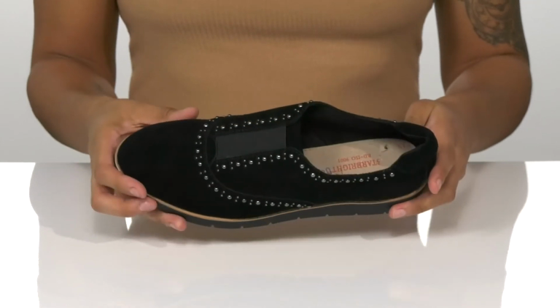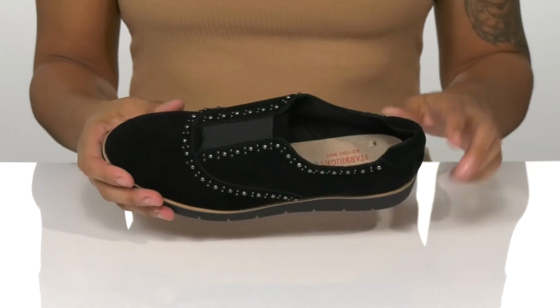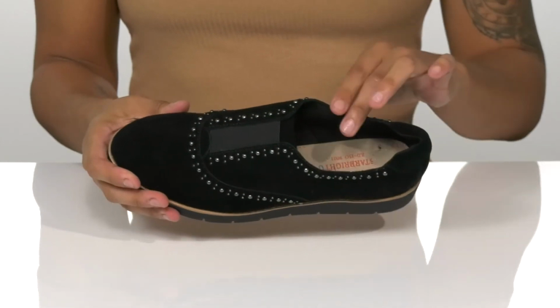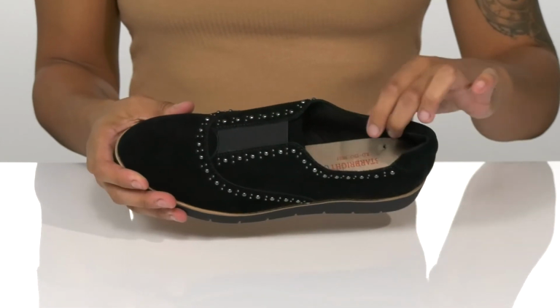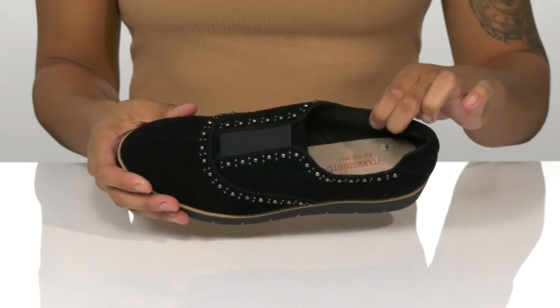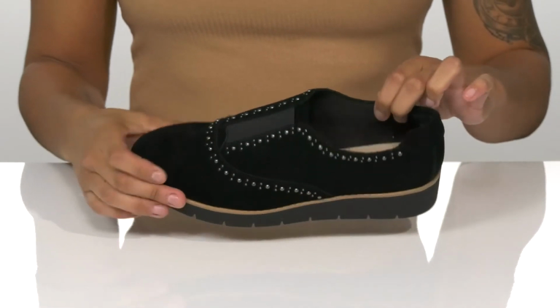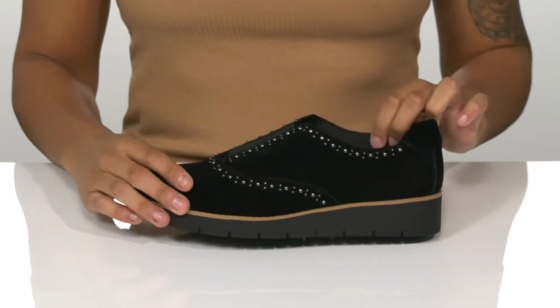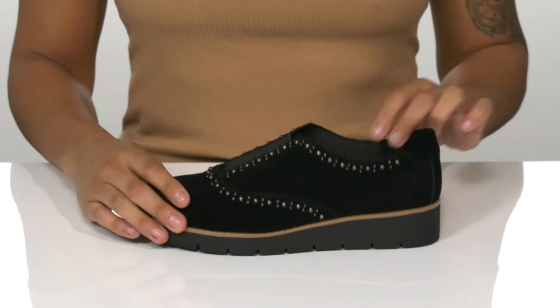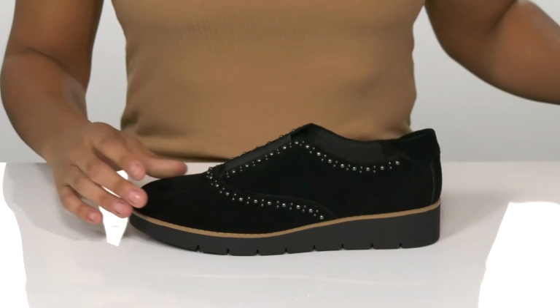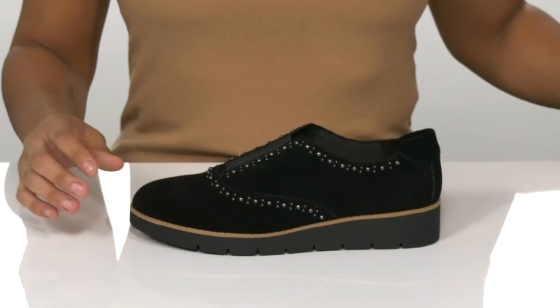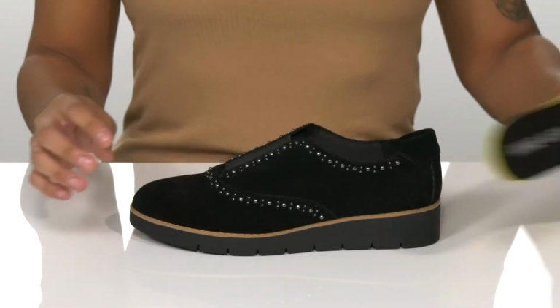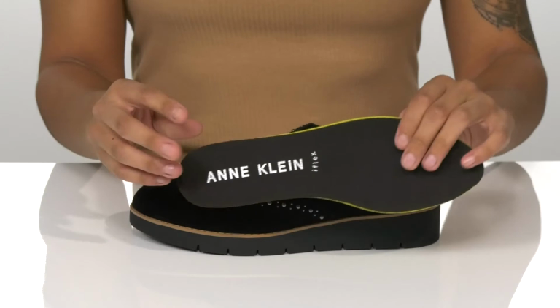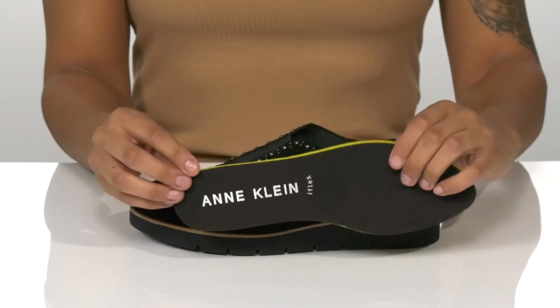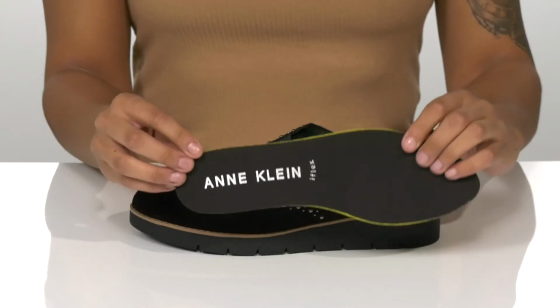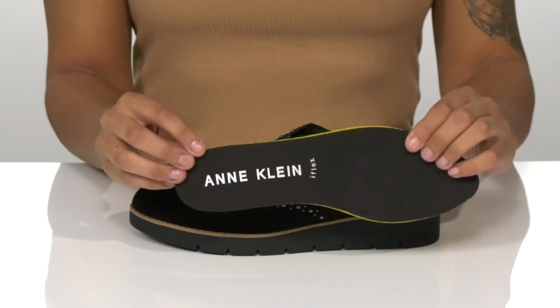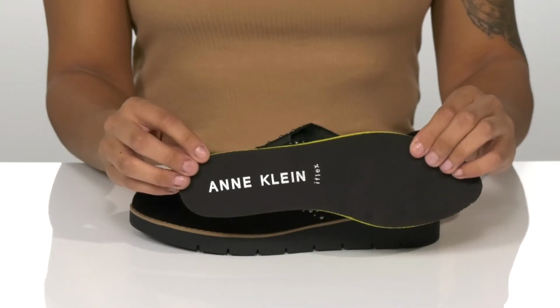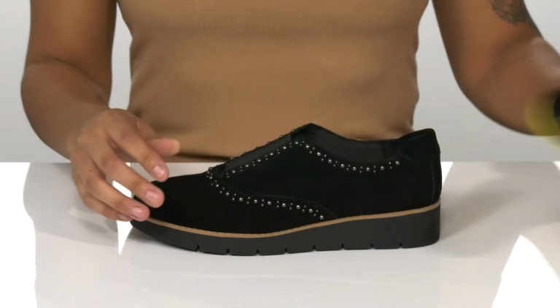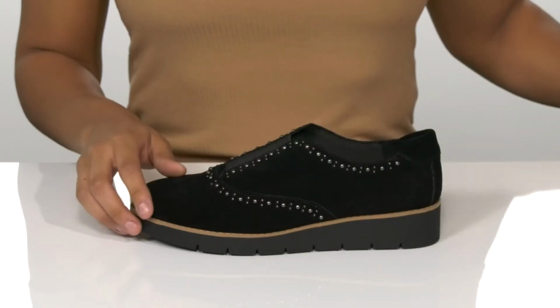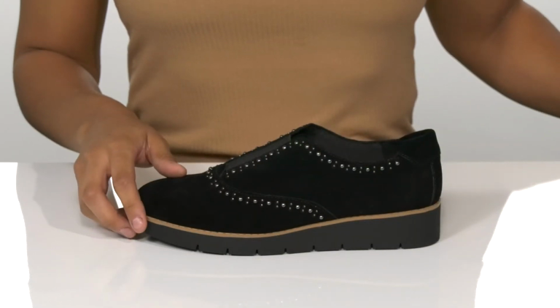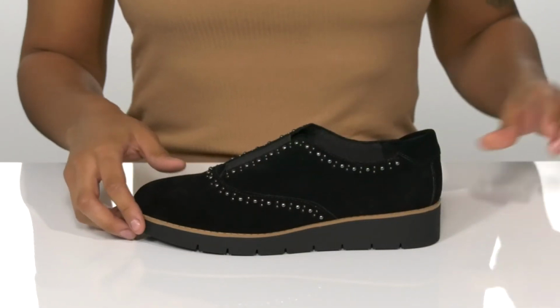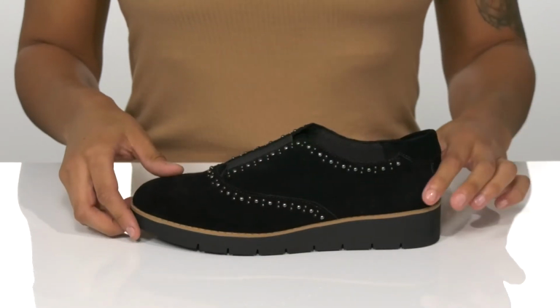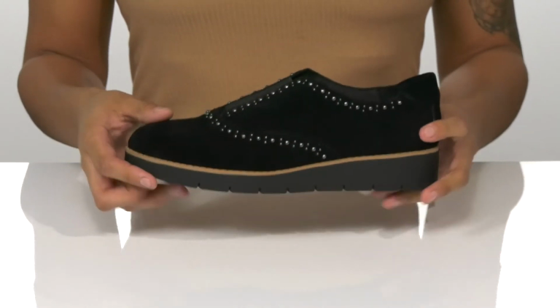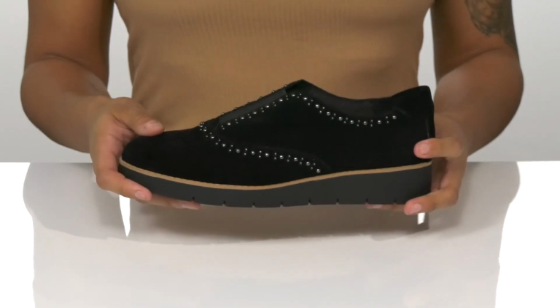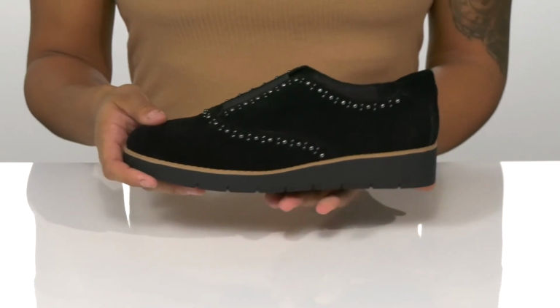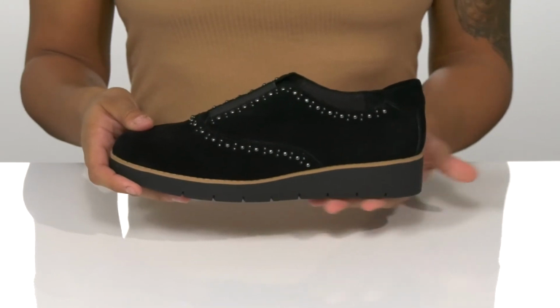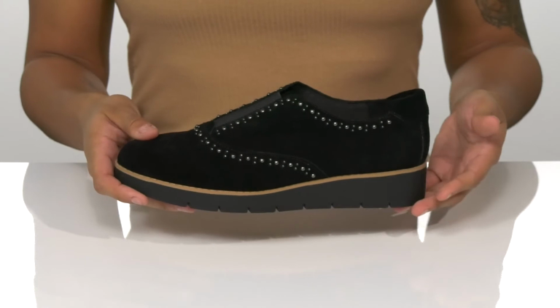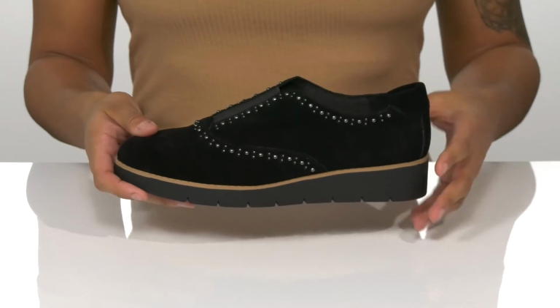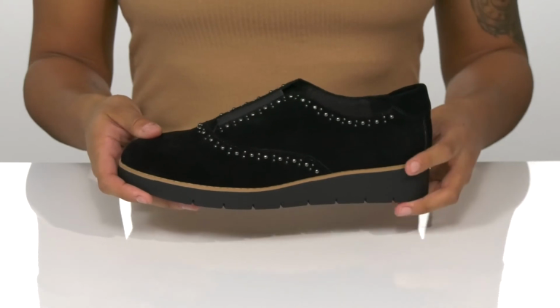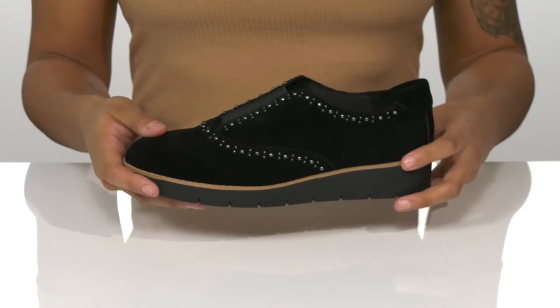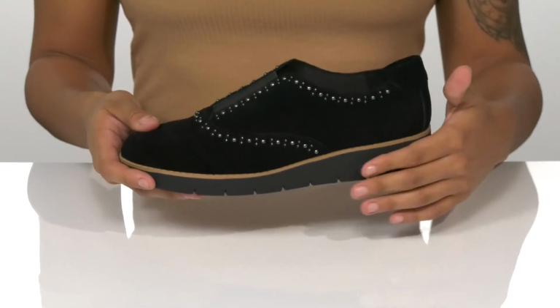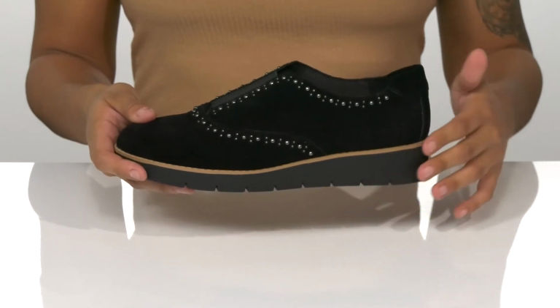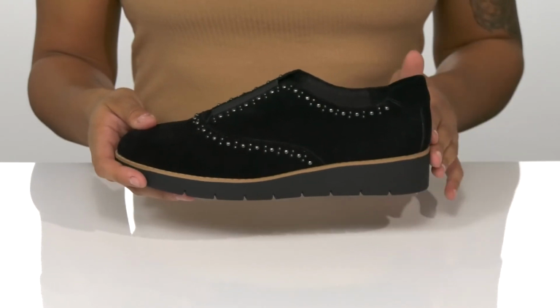Inside is a soft fabric lining that feels good on the skin and a removable footbed that is nicely padded for cushioning. The thick midsole is about an inch in width and the different color adds a nice pop.